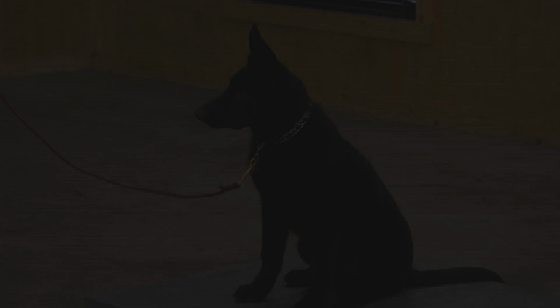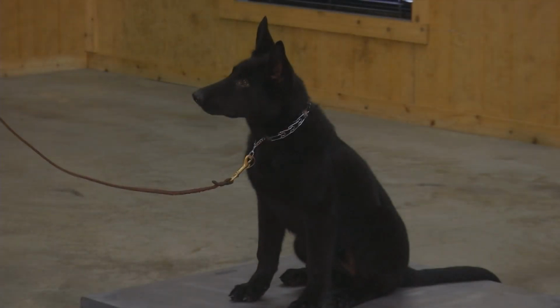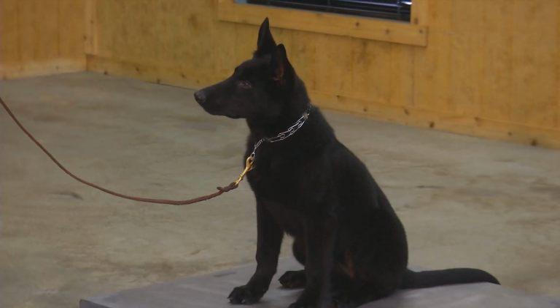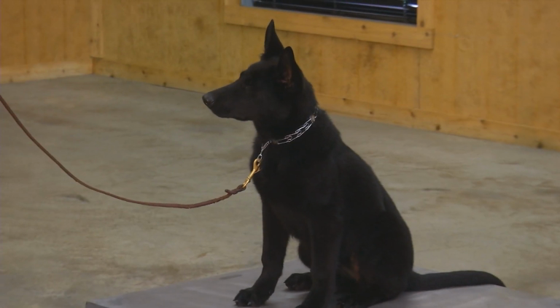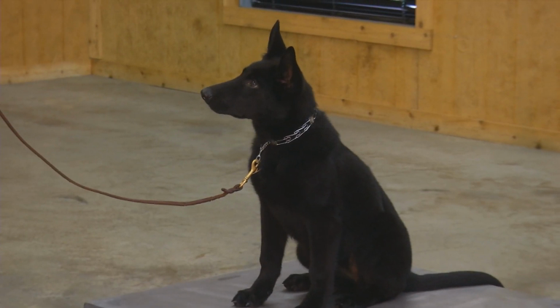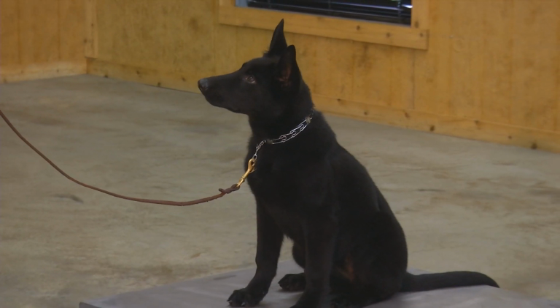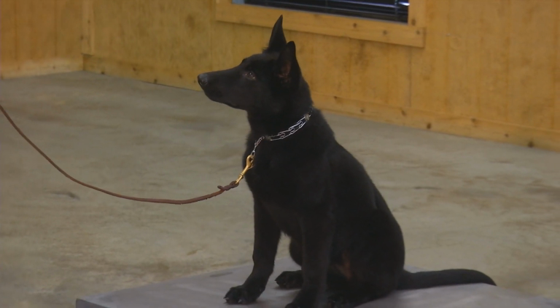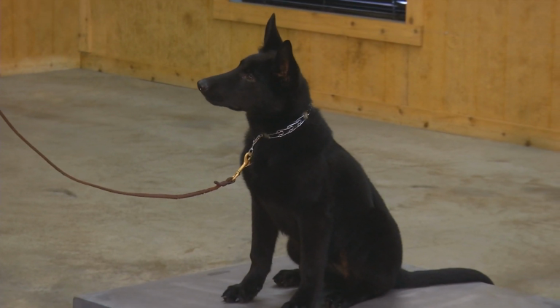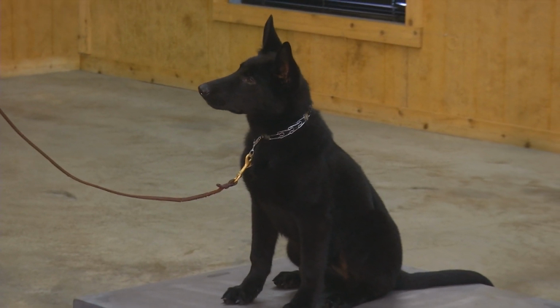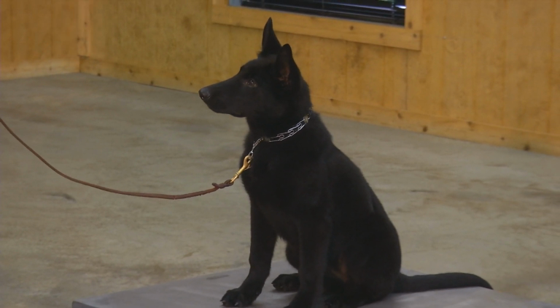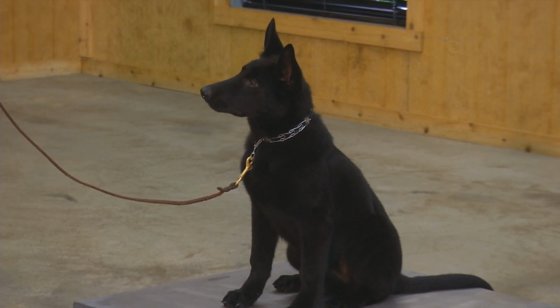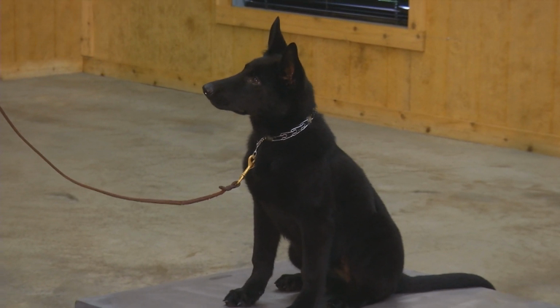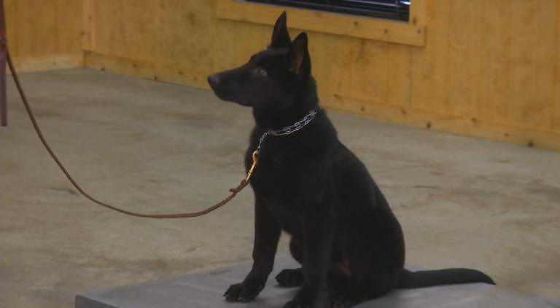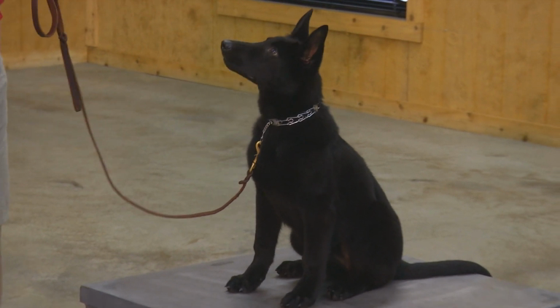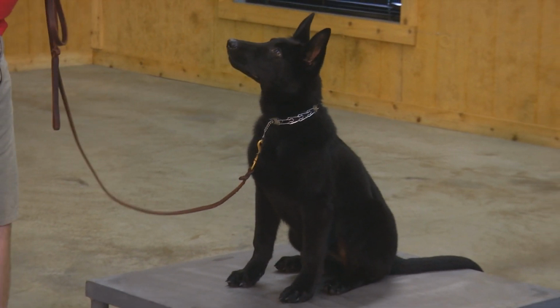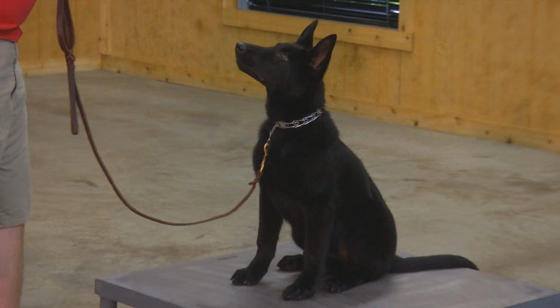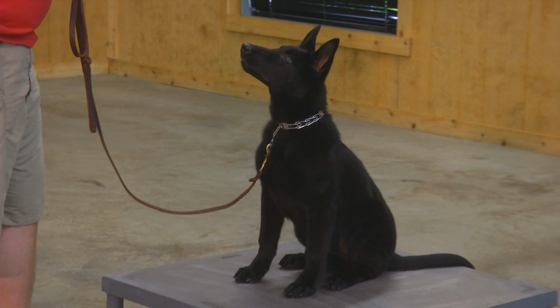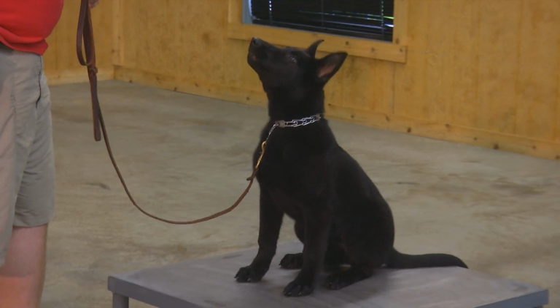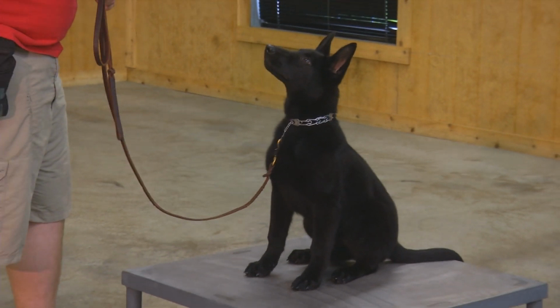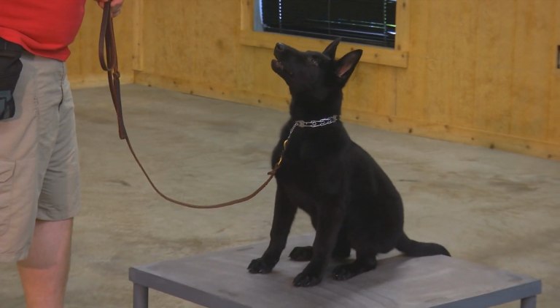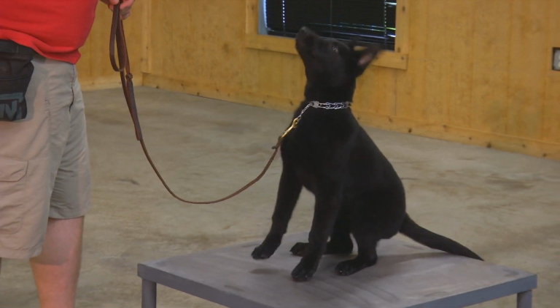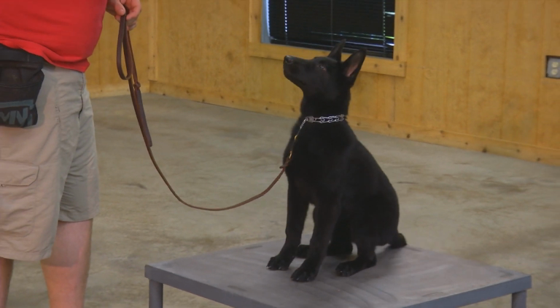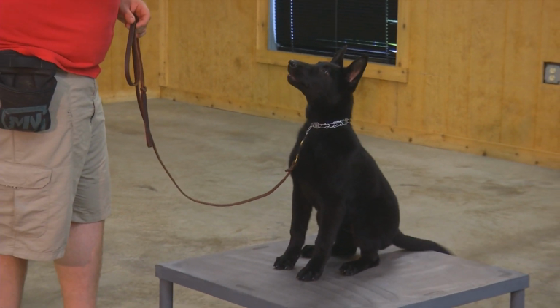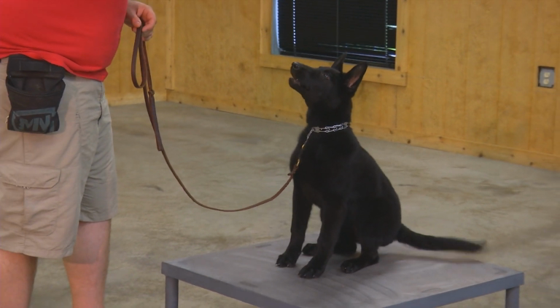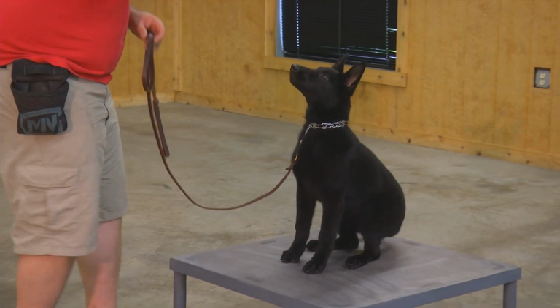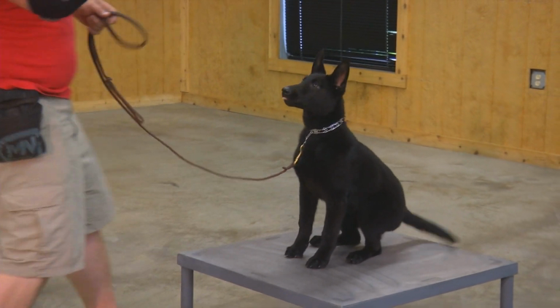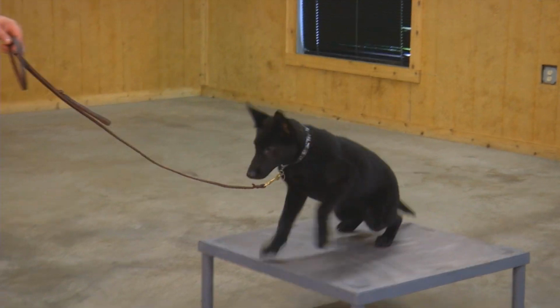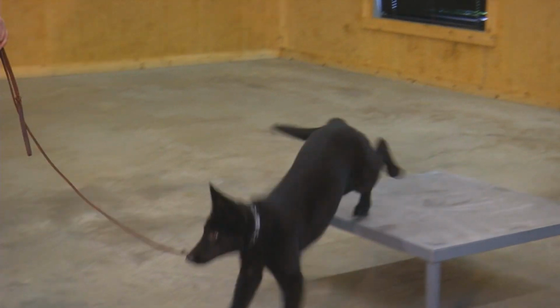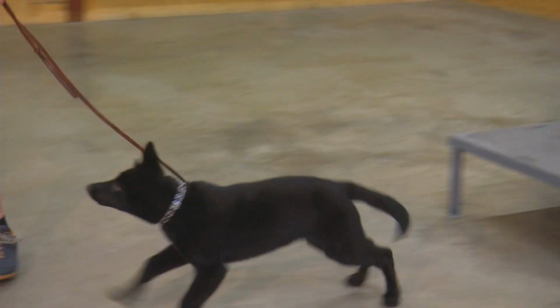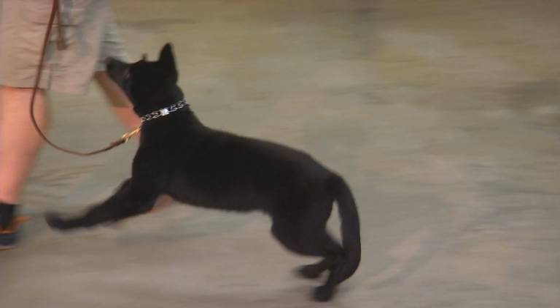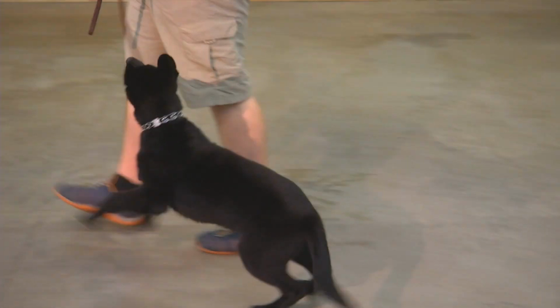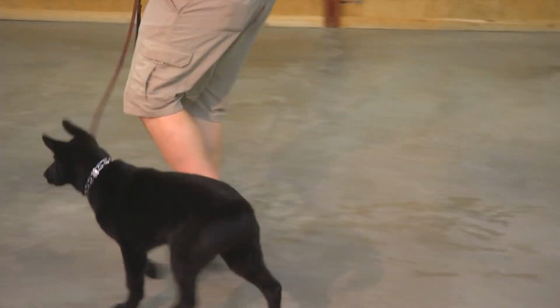Take a look at this Black Beauty. This is Holly. She's four and a half months old. Eric's going to put her through her paces. A very sweet, intelligent, well-bred German Shepherd female.